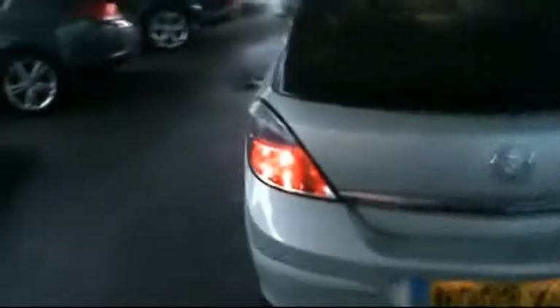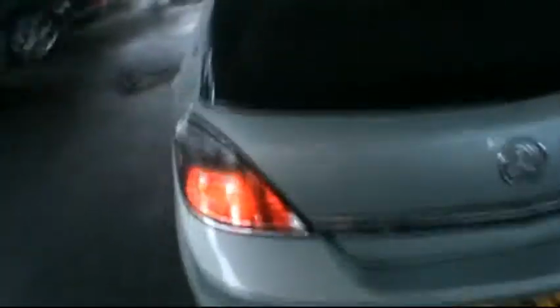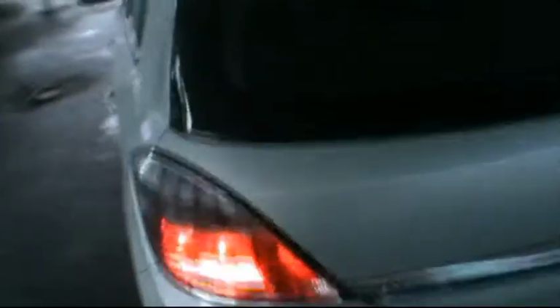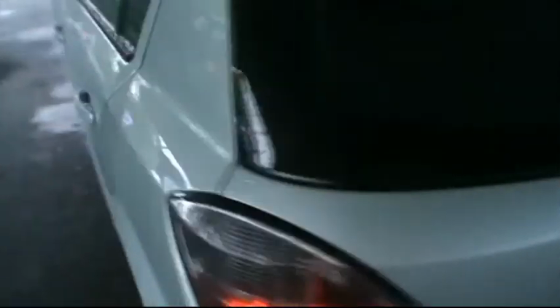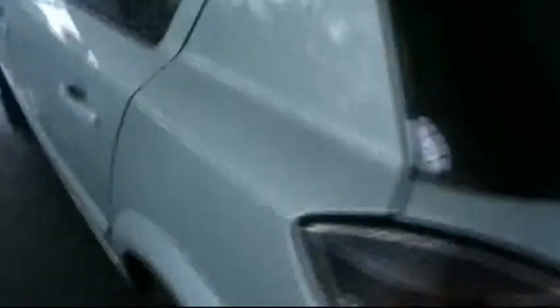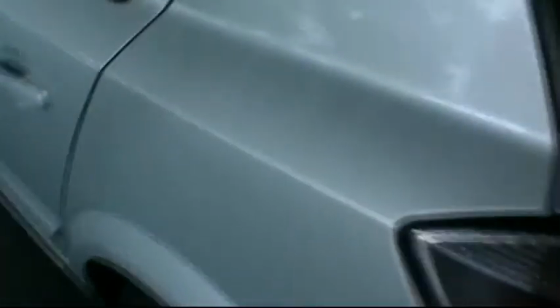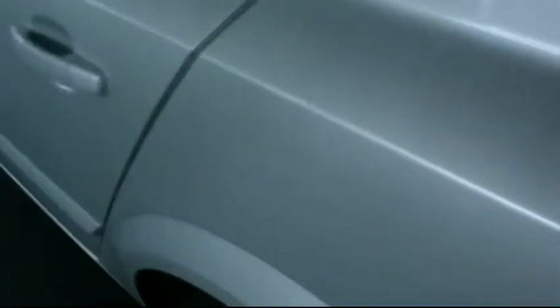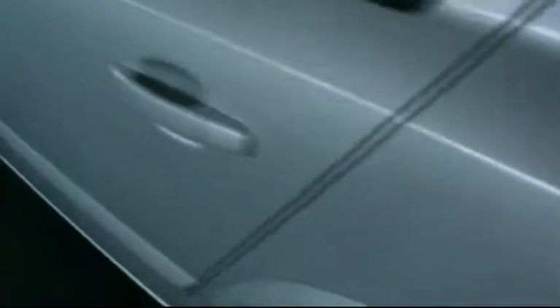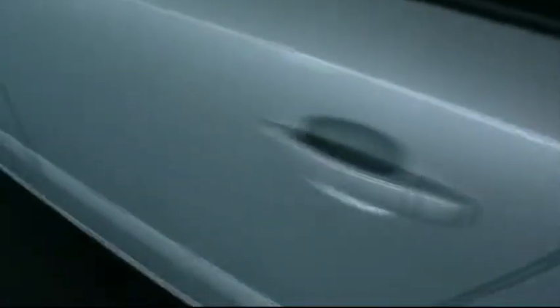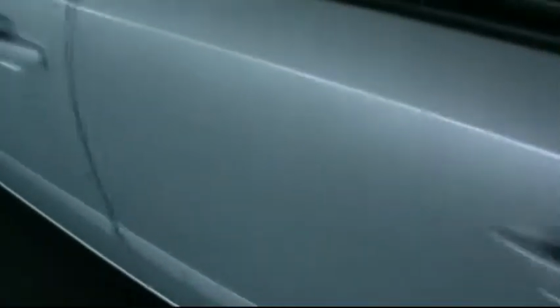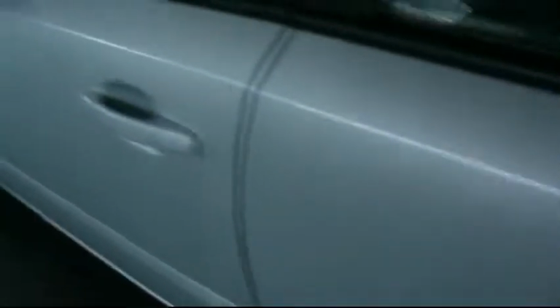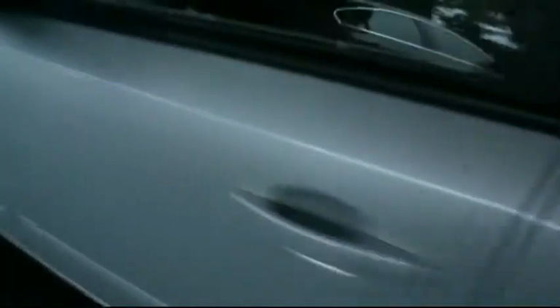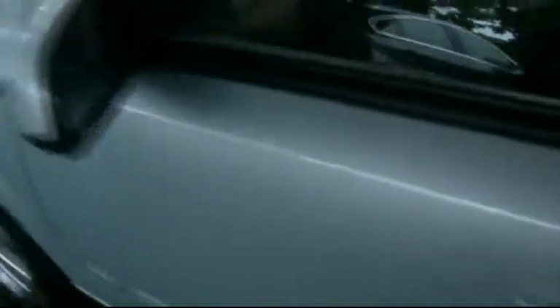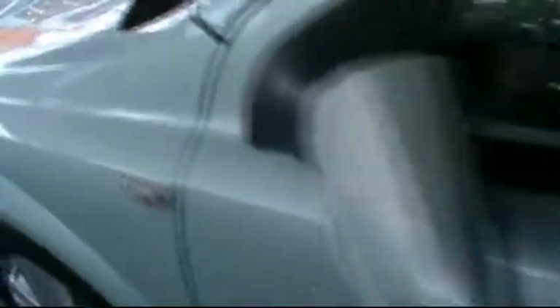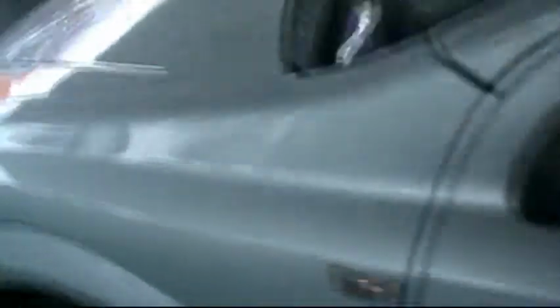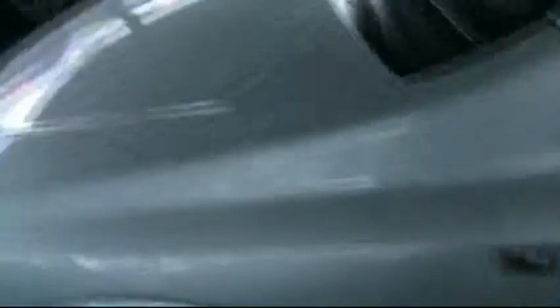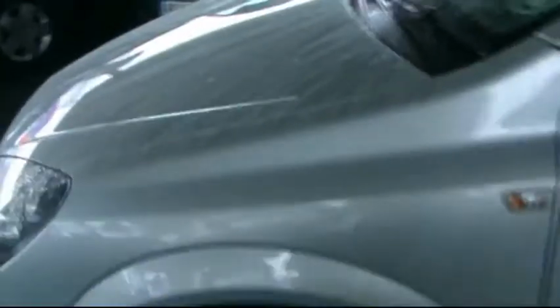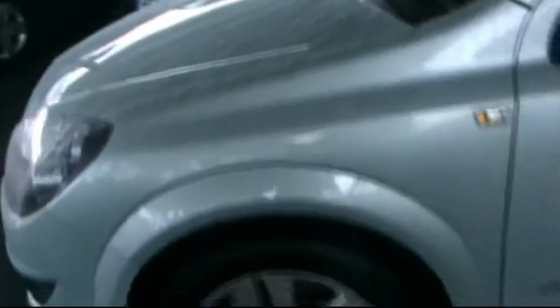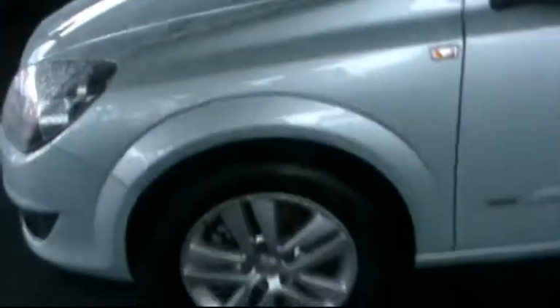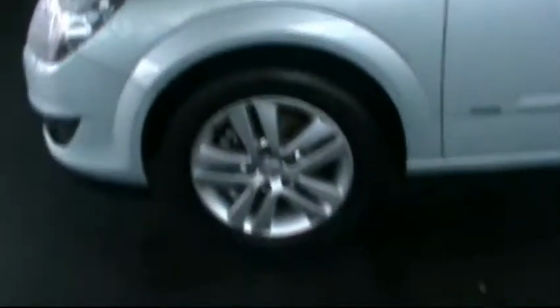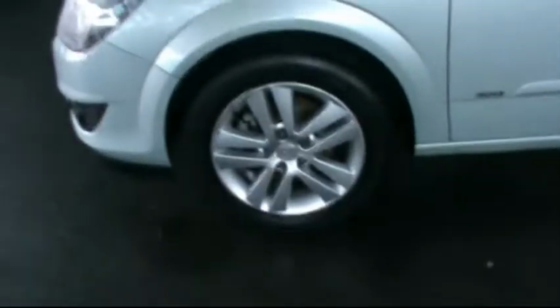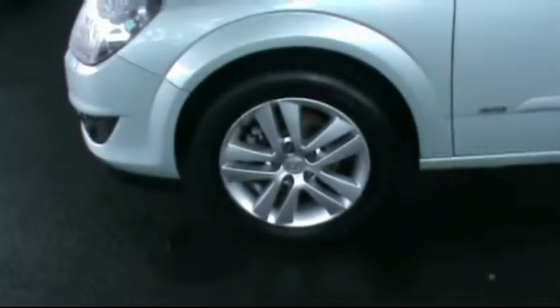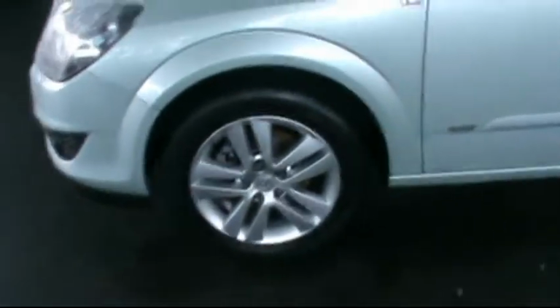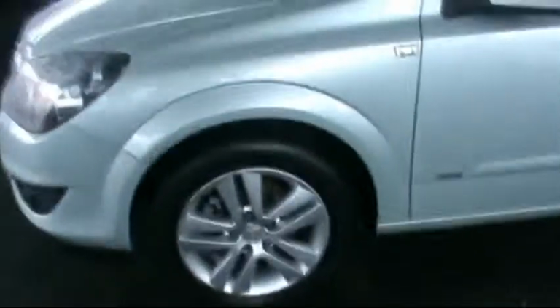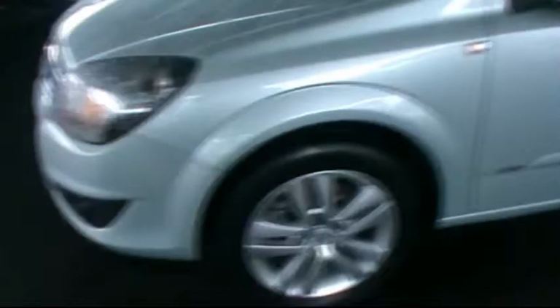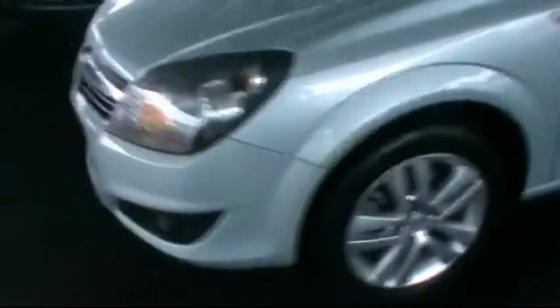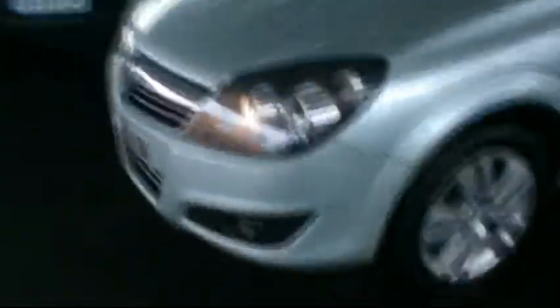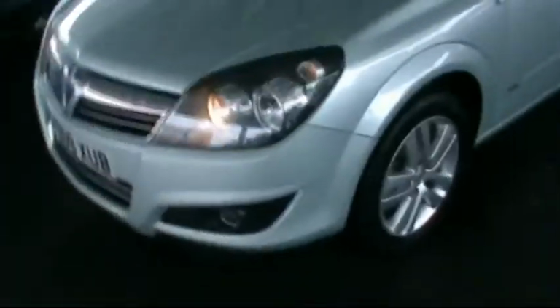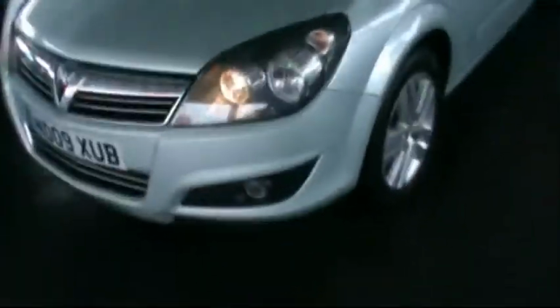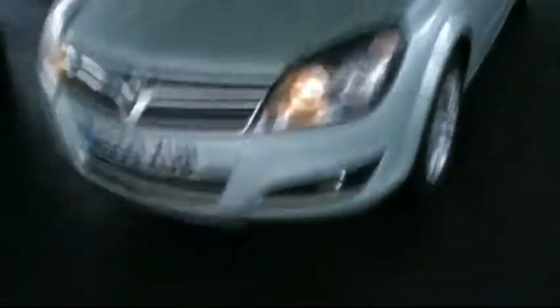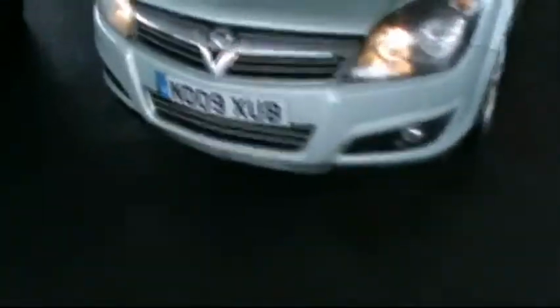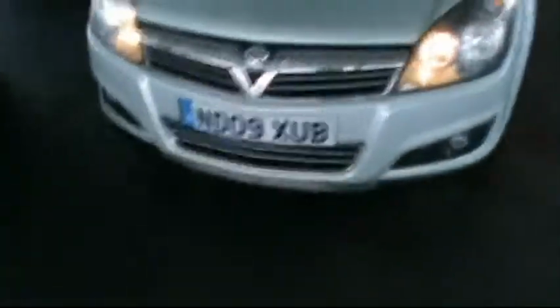I'm just going to get in close now and show there are no scratches, dents or scrapes. The vehicle is in very good condition. It has the Vauxhall alloy wheels and front fog lights.